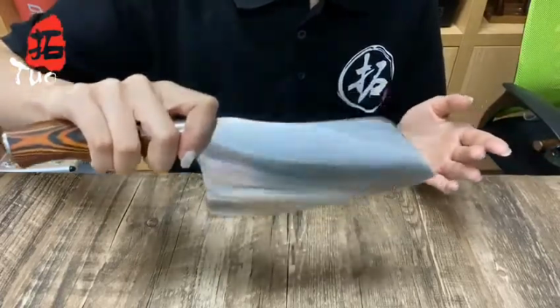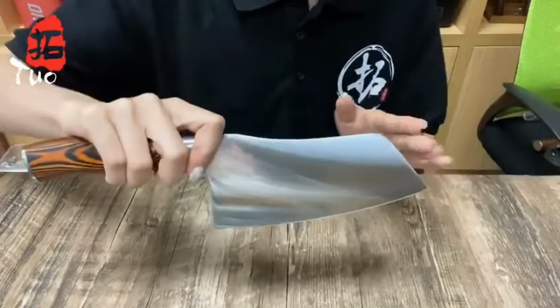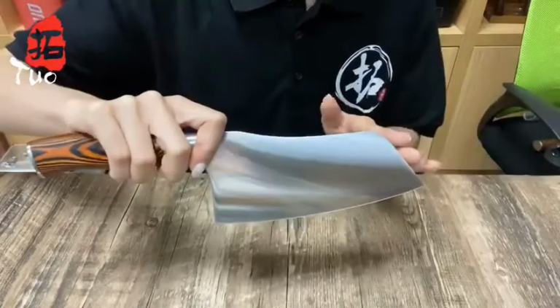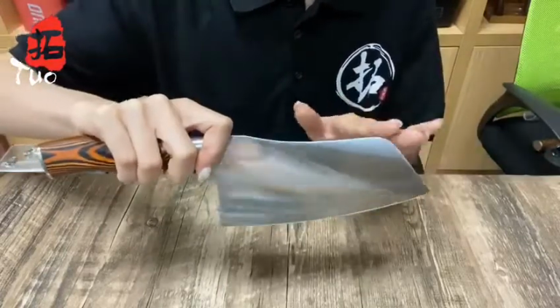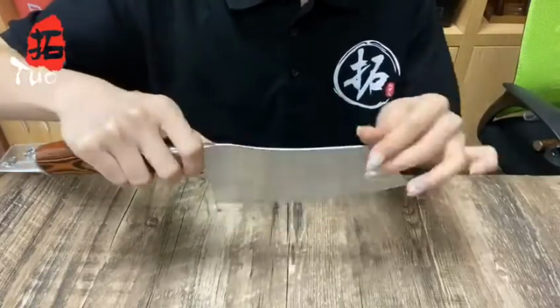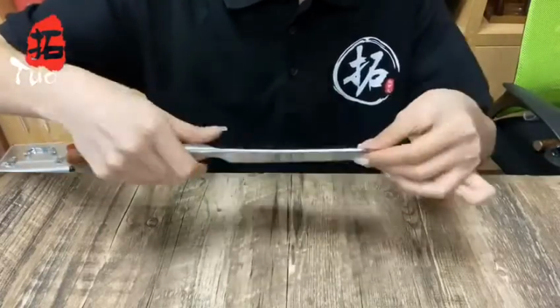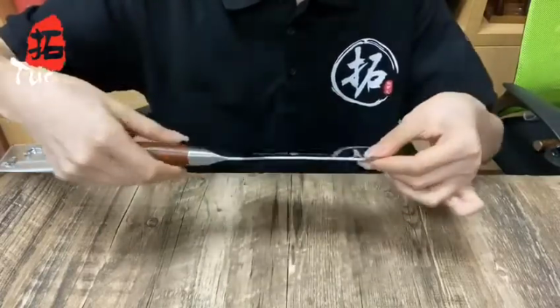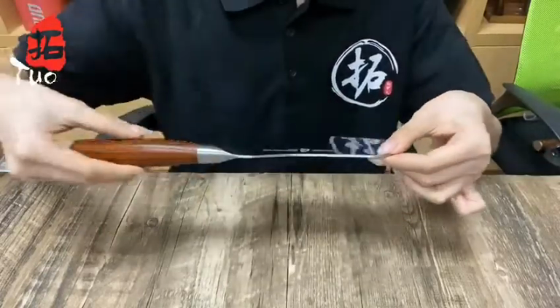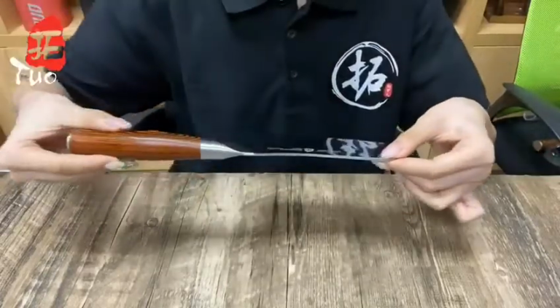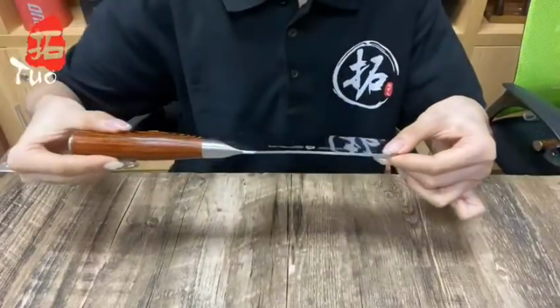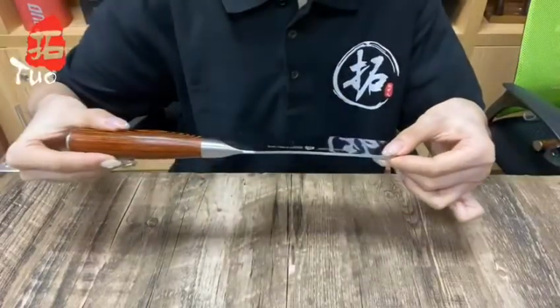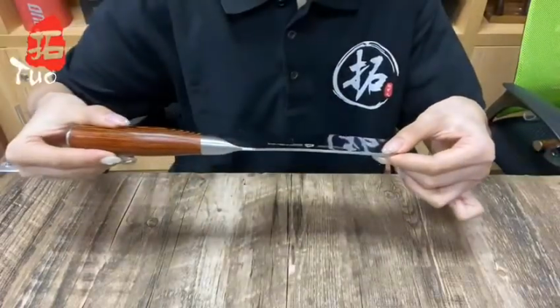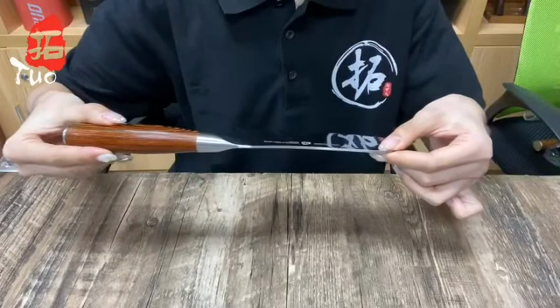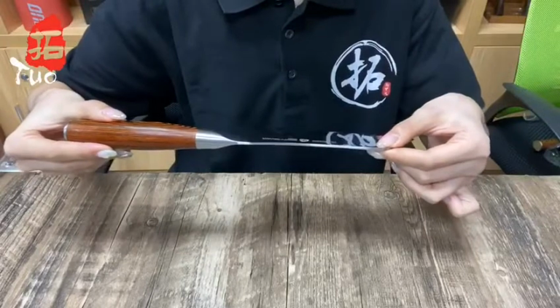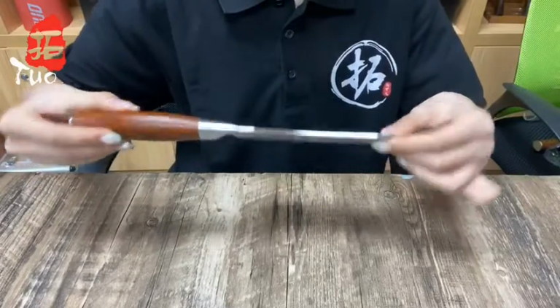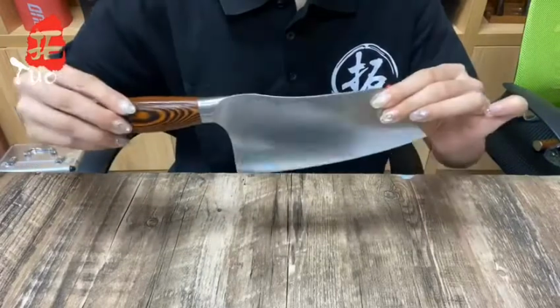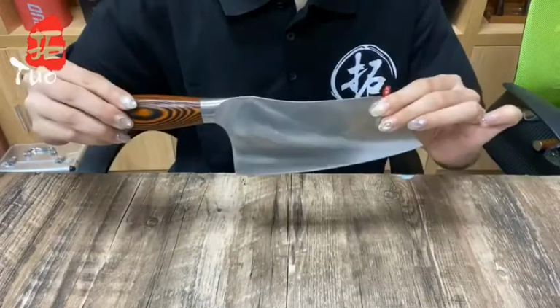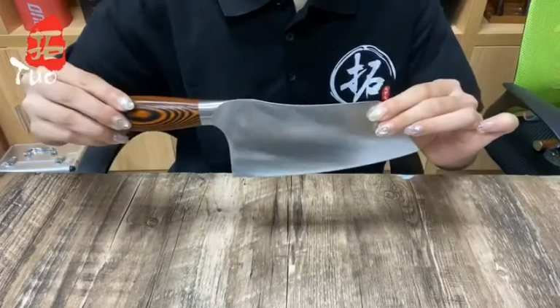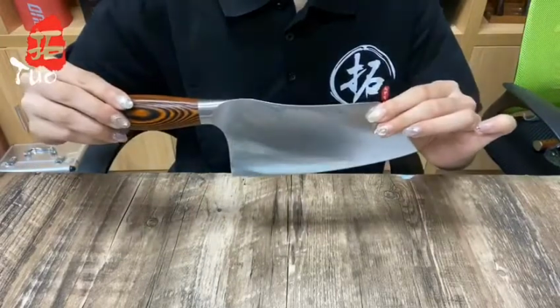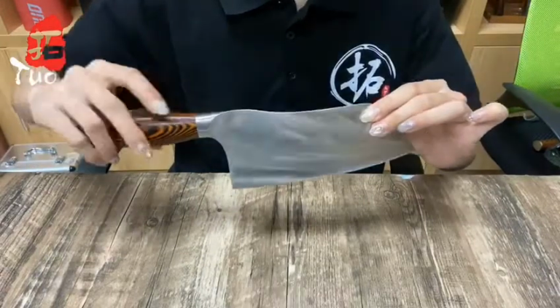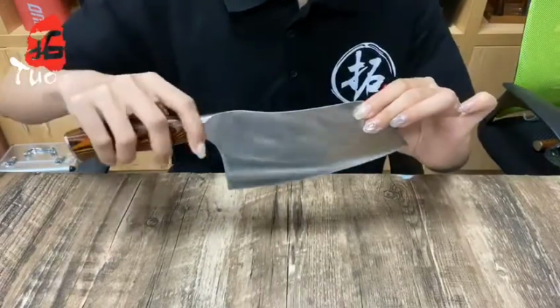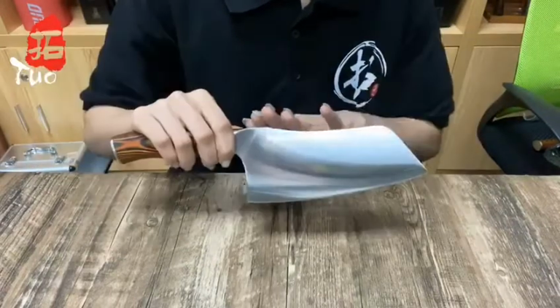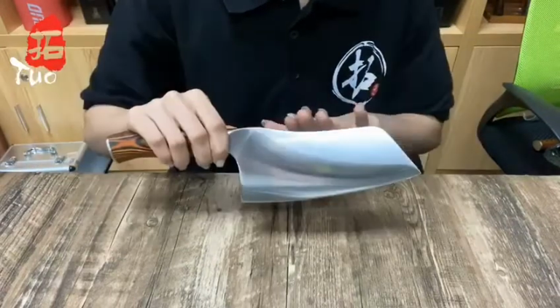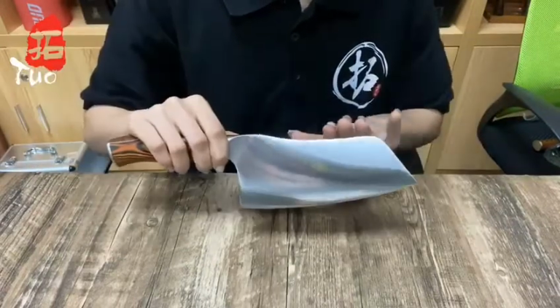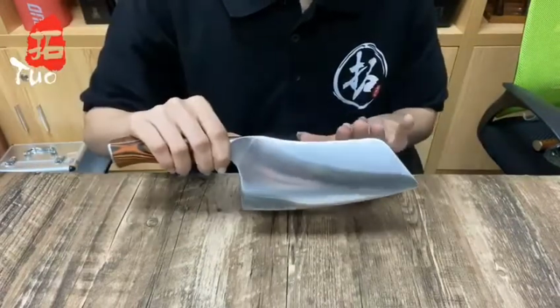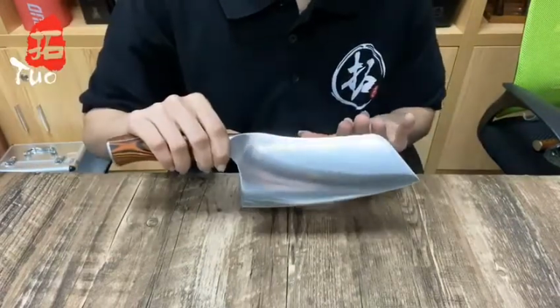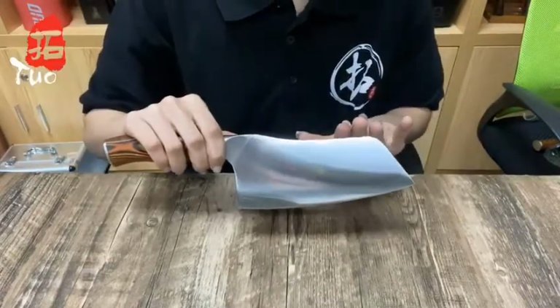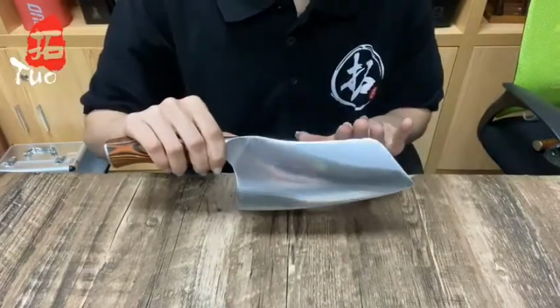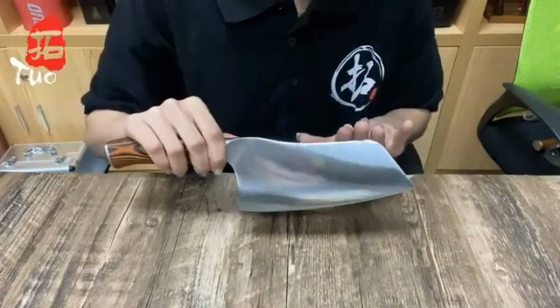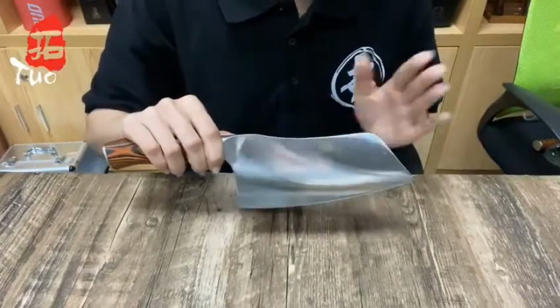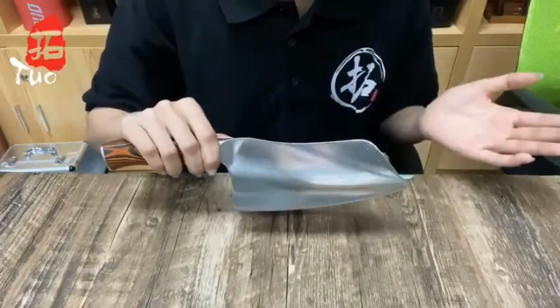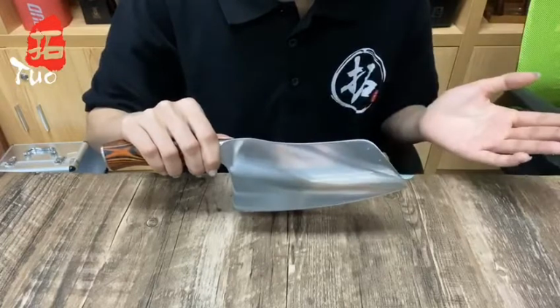Meanwhile, the handle design is full tang, which prevents the blade from falling apart. Do you want to know how a cleaver knife can be so amazing?